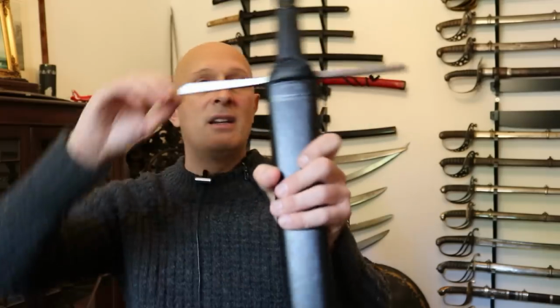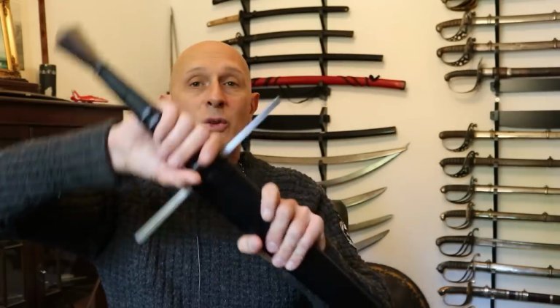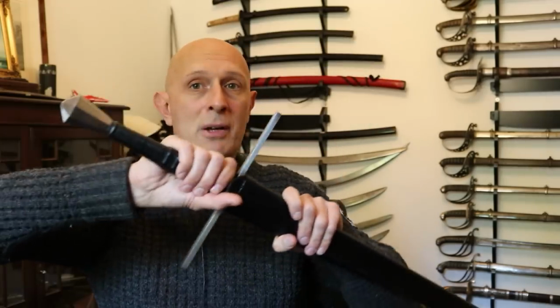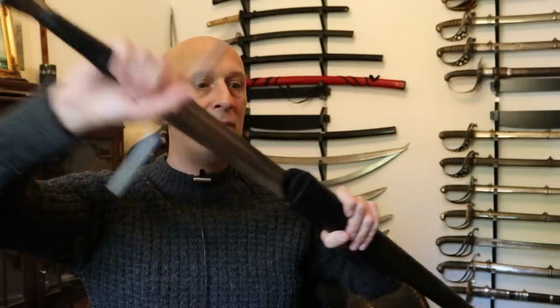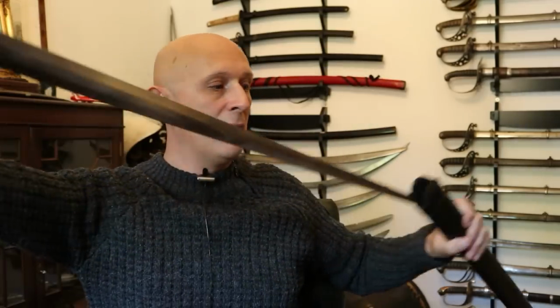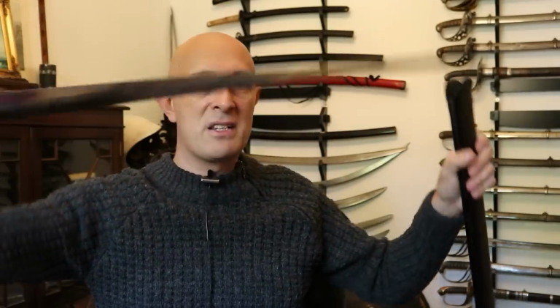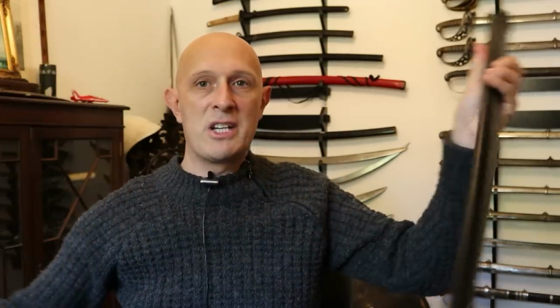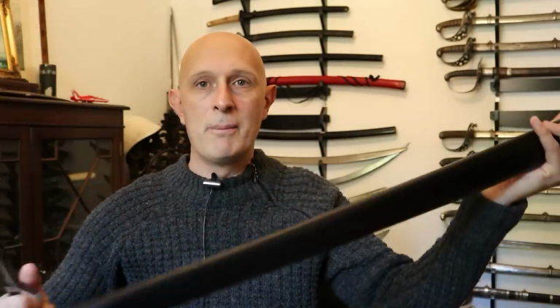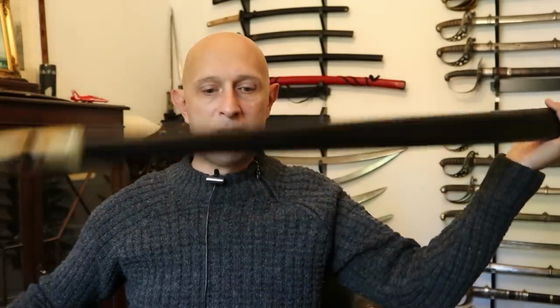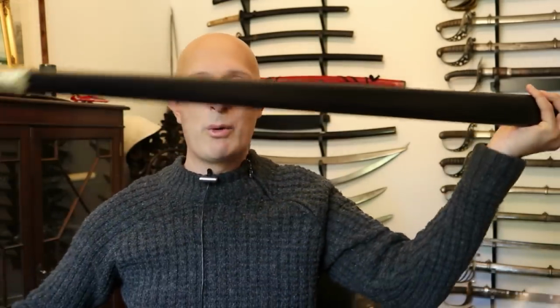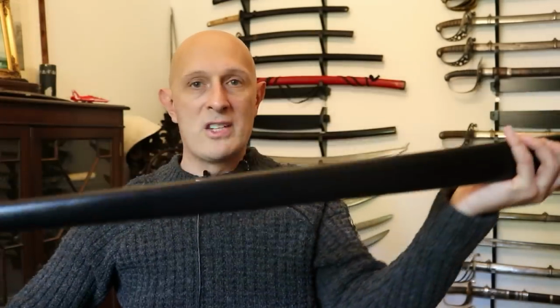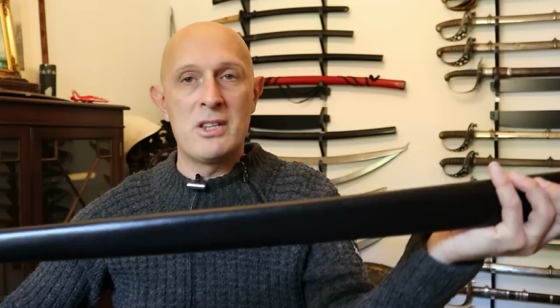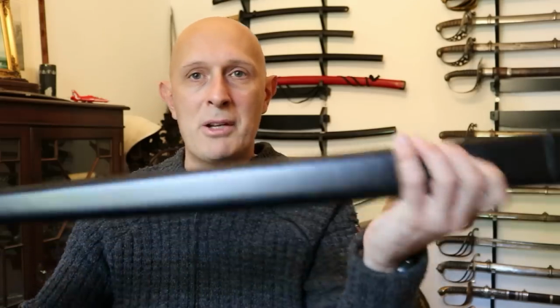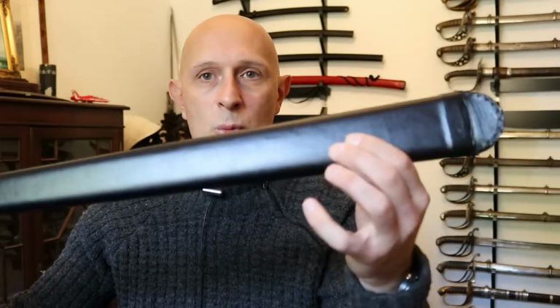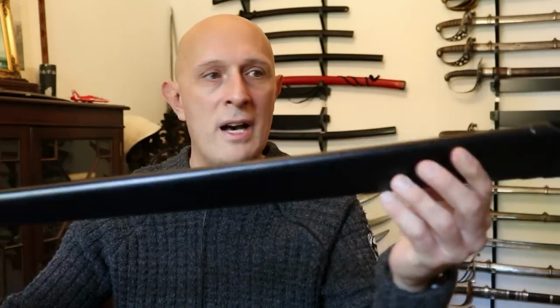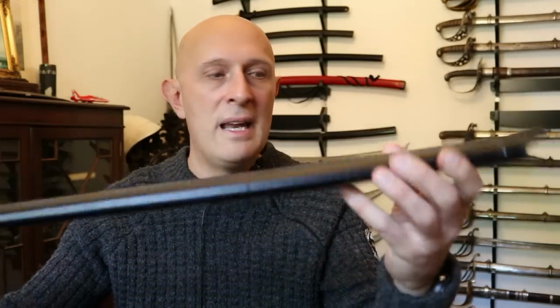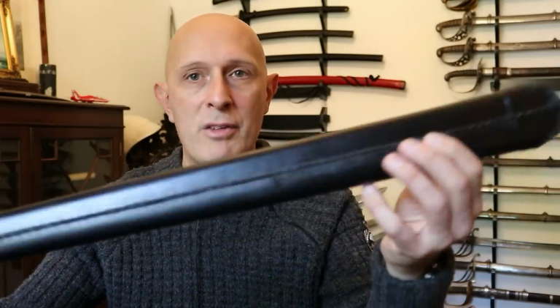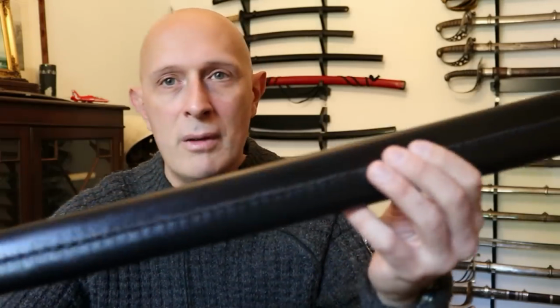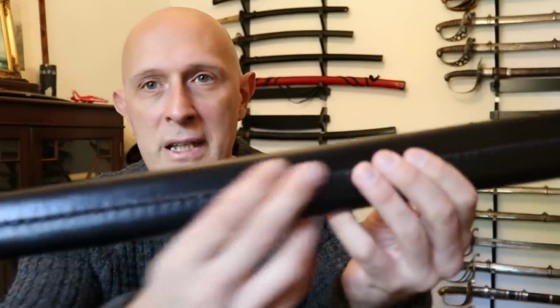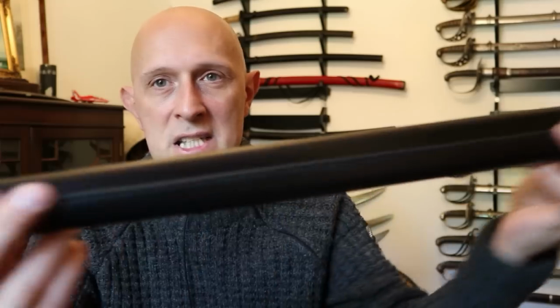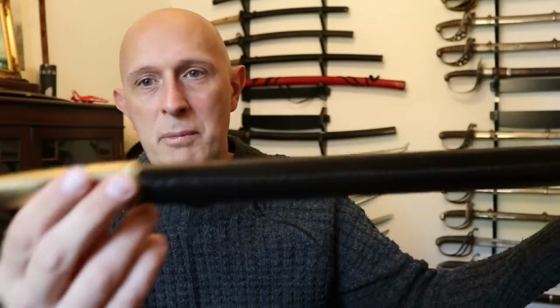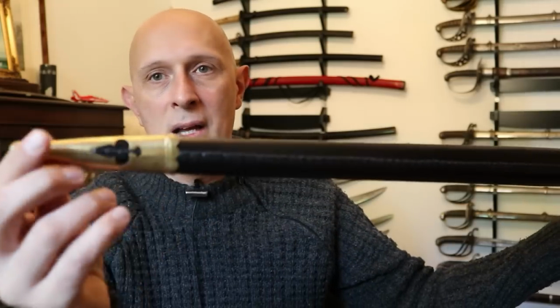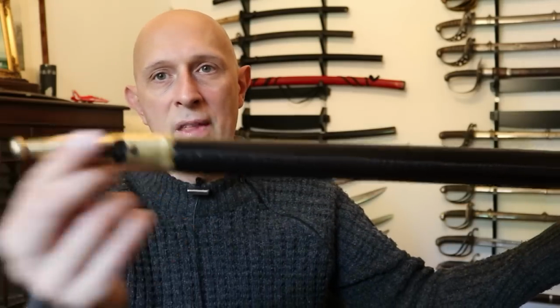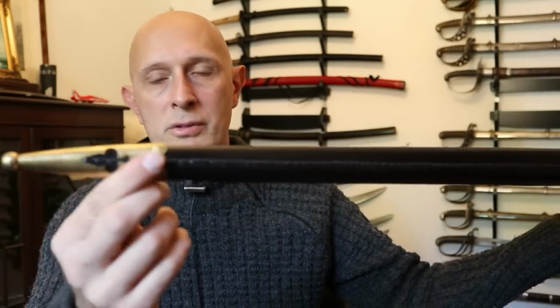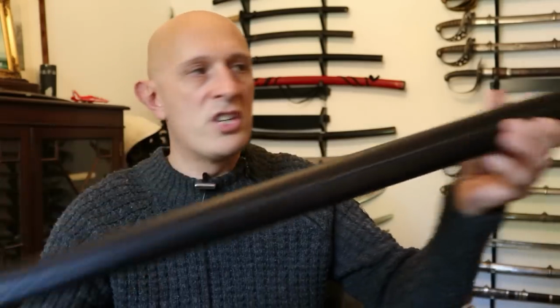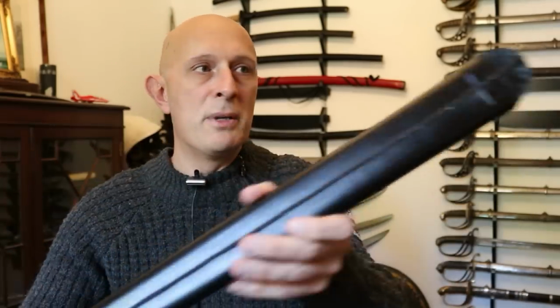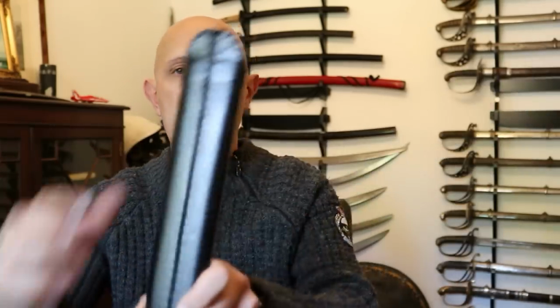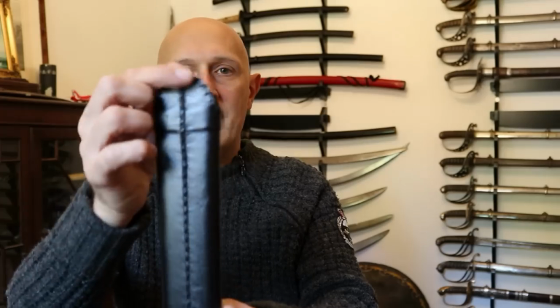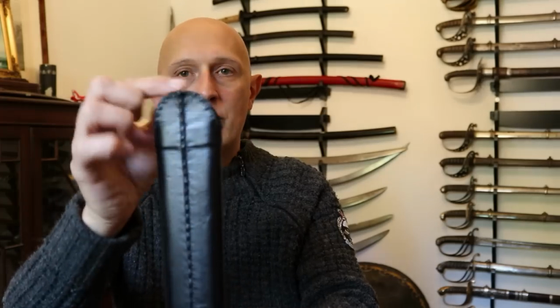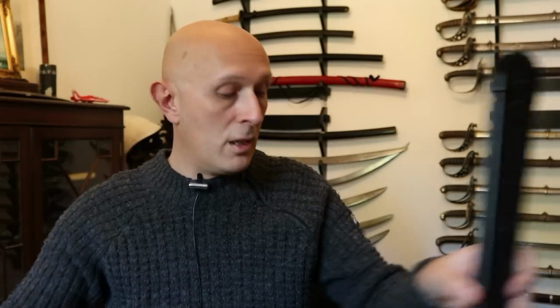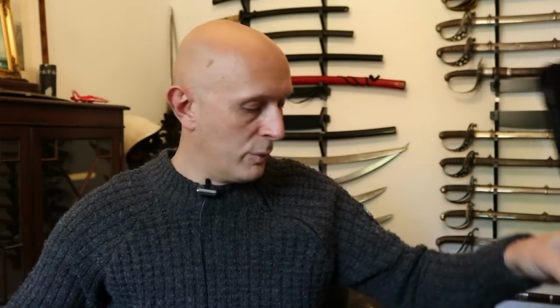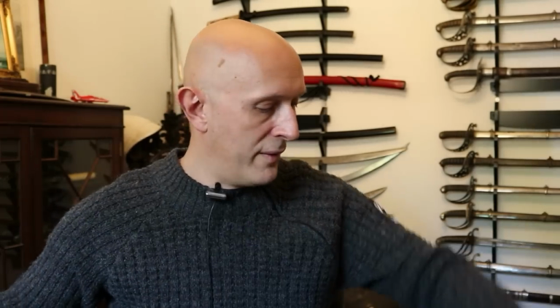It's a longsword typical of the early 15th century. Let's have a quick look at the scabbard. The scabbard is wood-lined, leather-covered, very nicely stitched up the back with a bronze shape at the end and a rain guard.